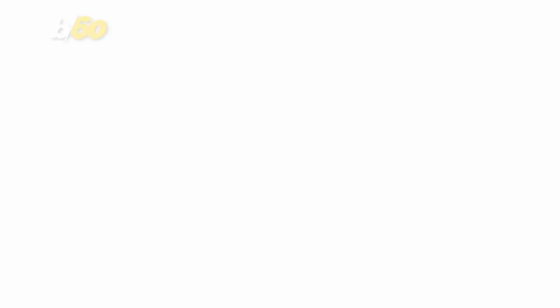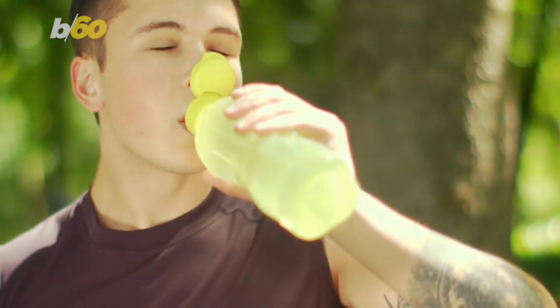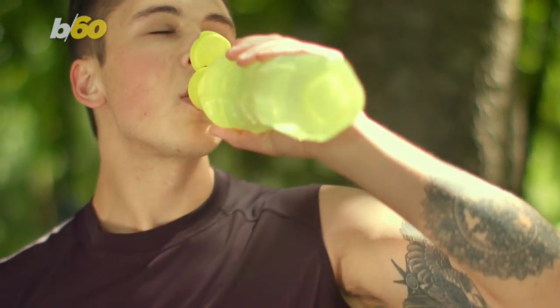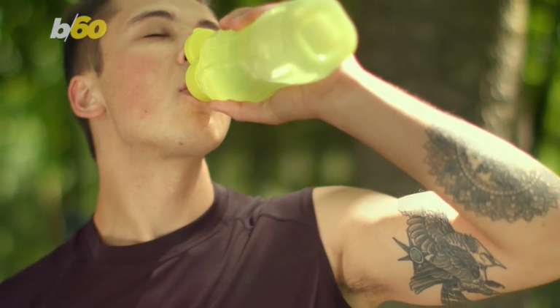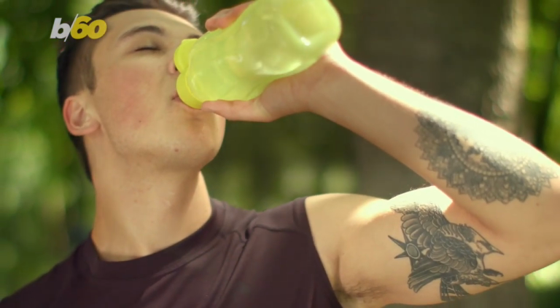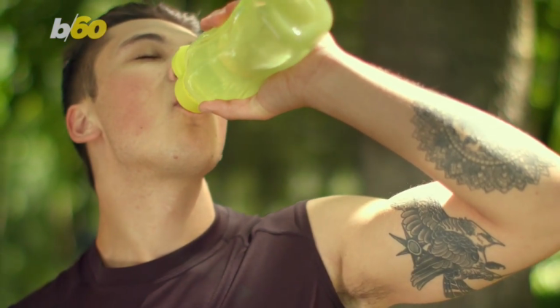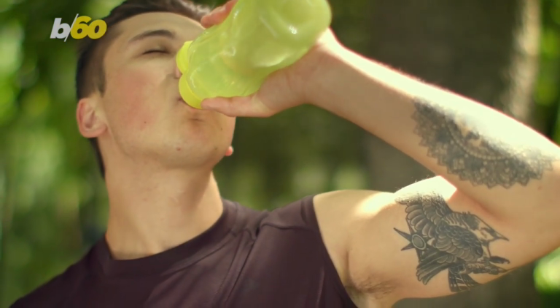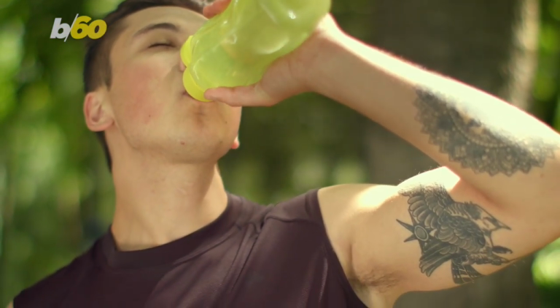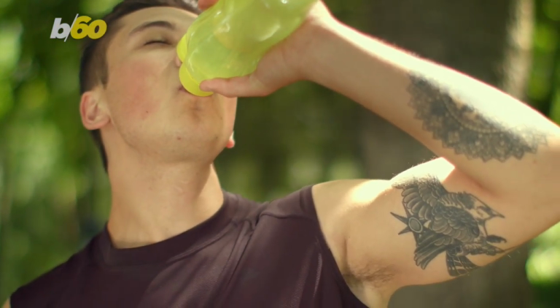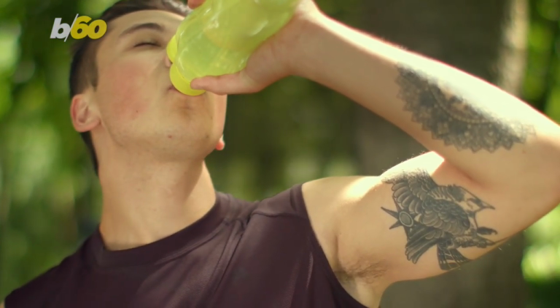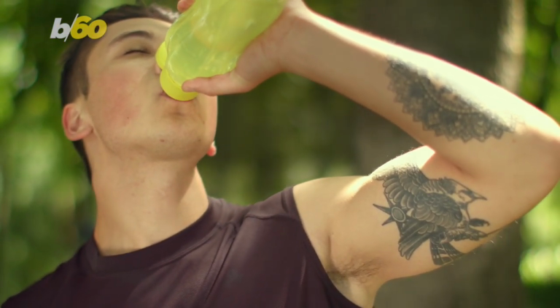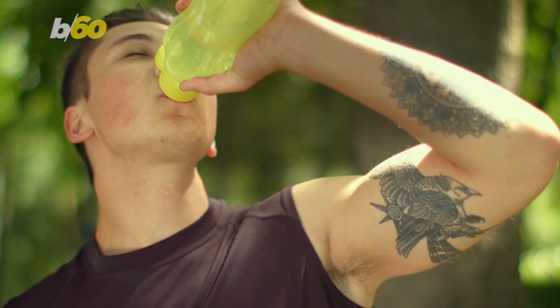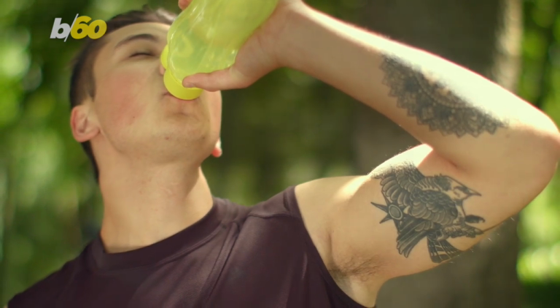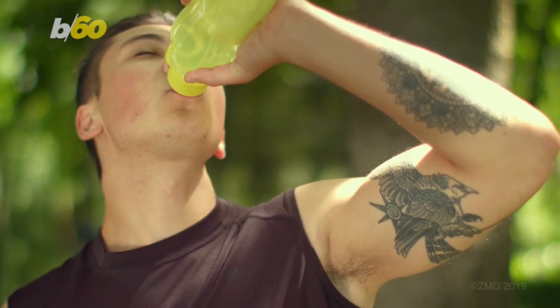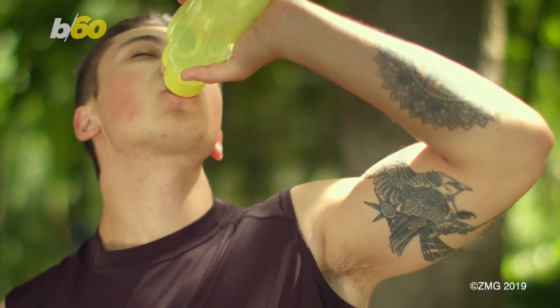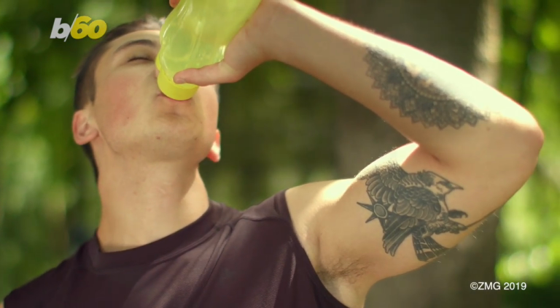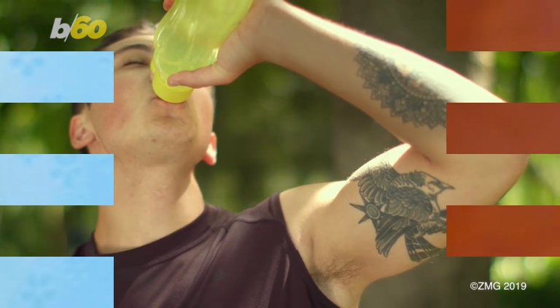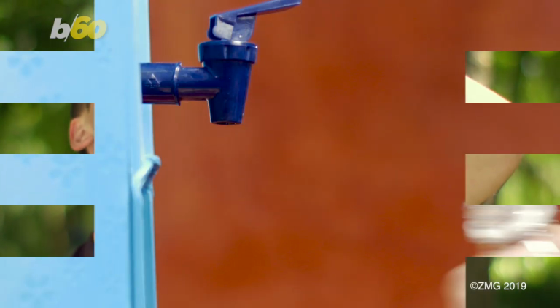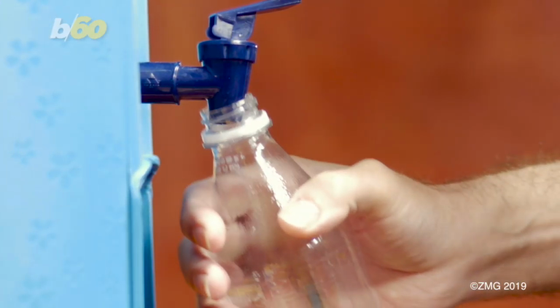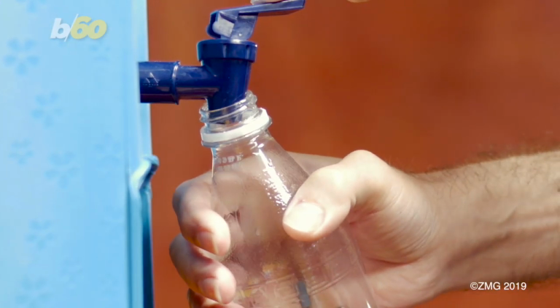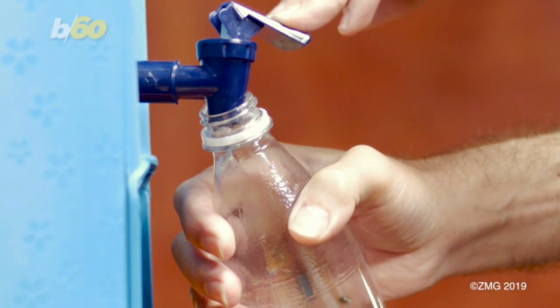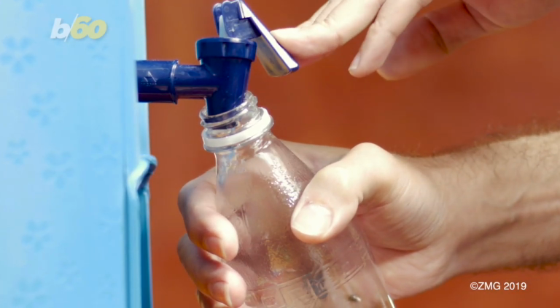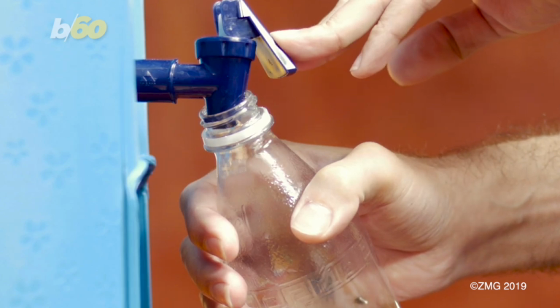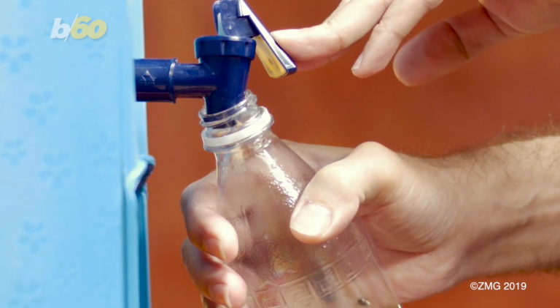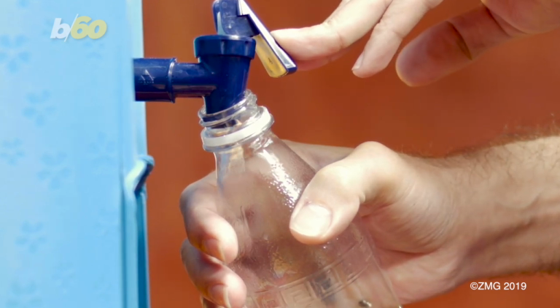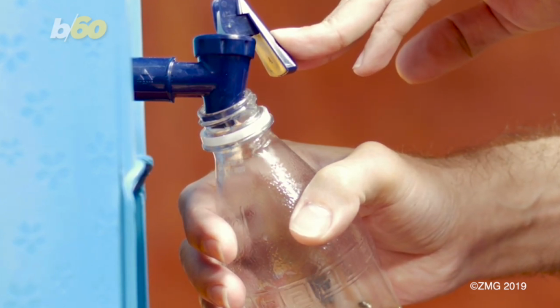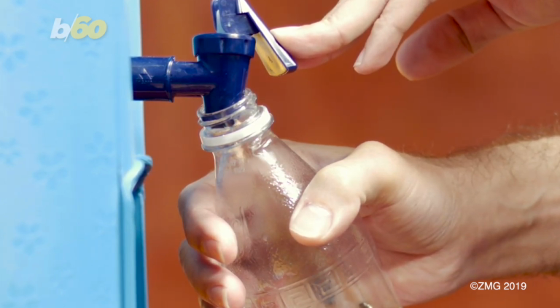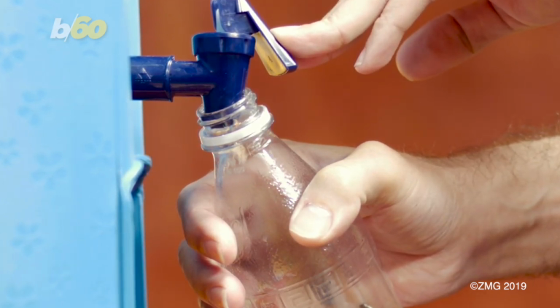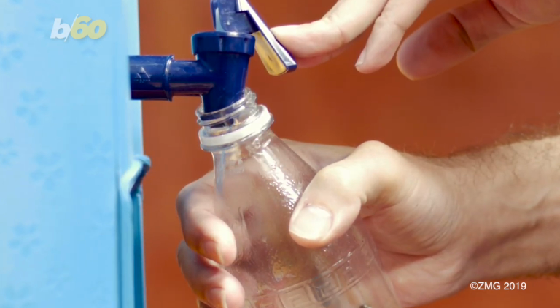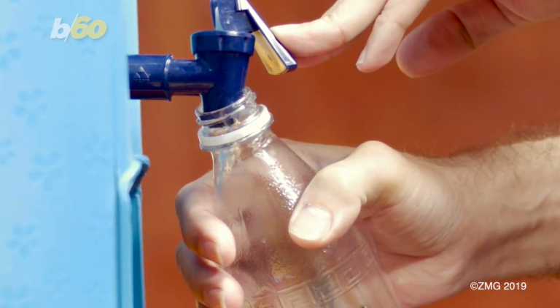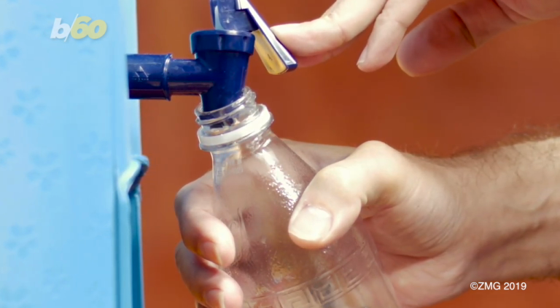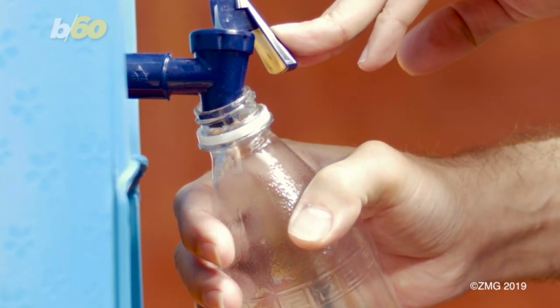And if you're looking to invest in a reusable water bottle, the Nourished Bite blog breaks down the pros and cons of every type if you still need to pick one. Newsflash — stay away from the plastic ones.